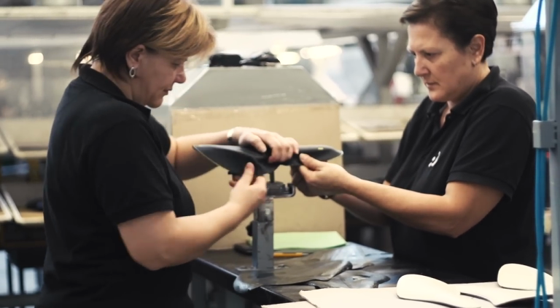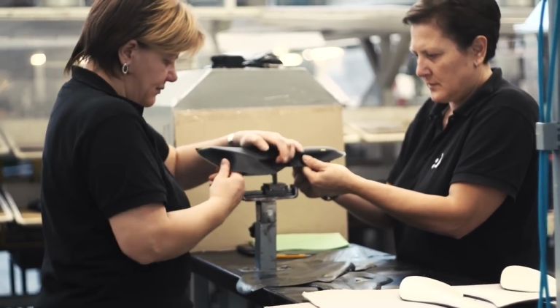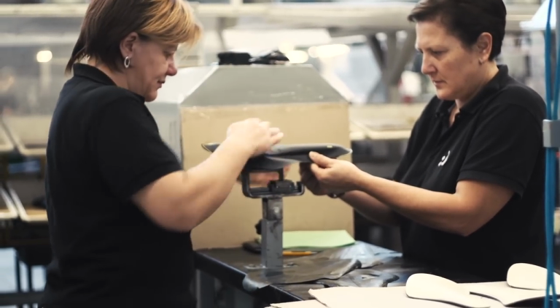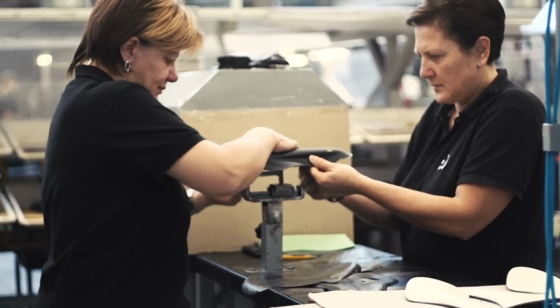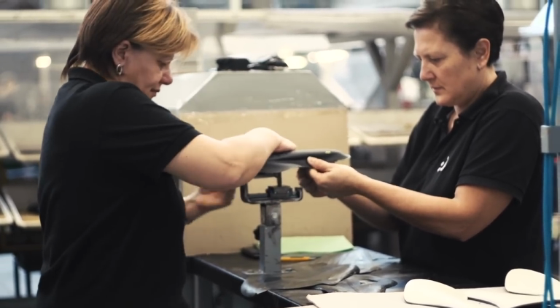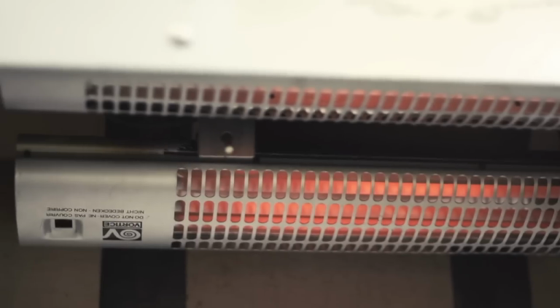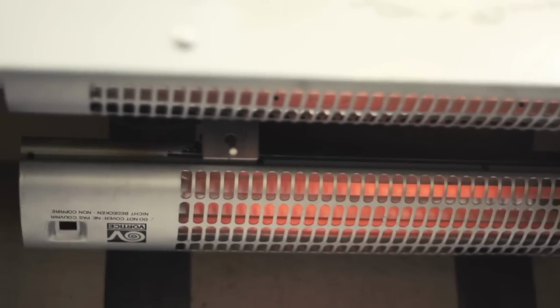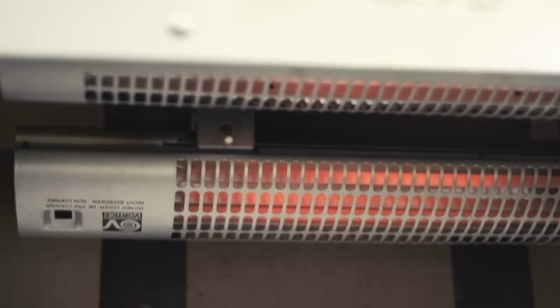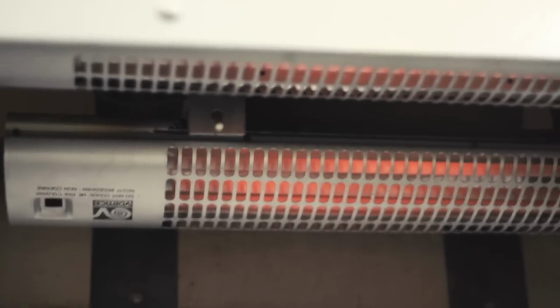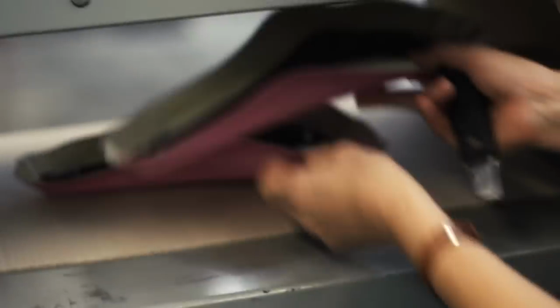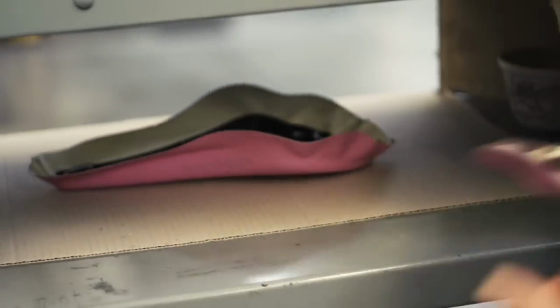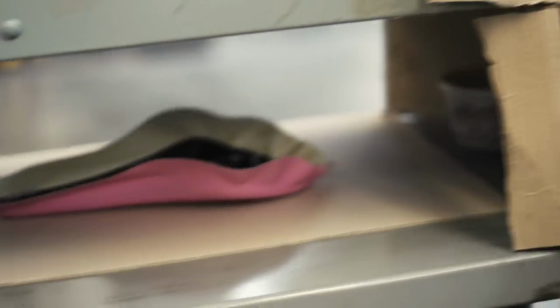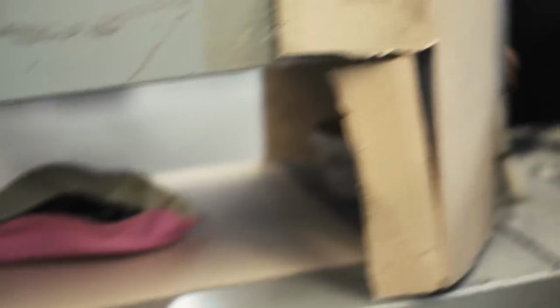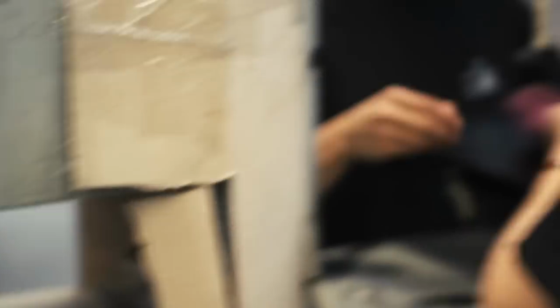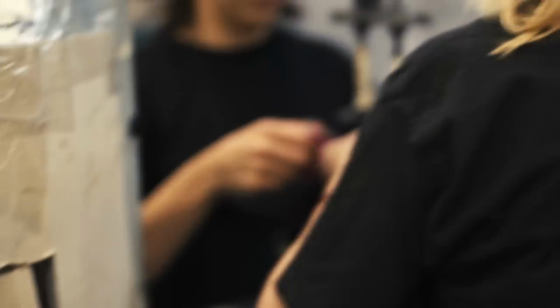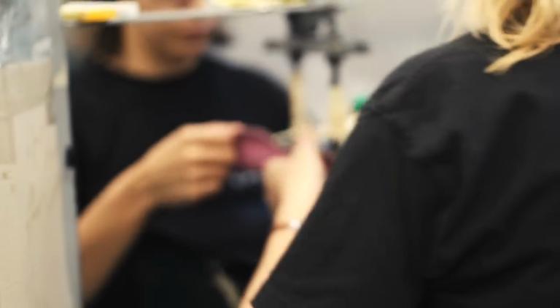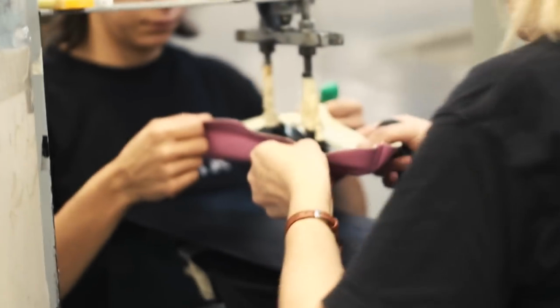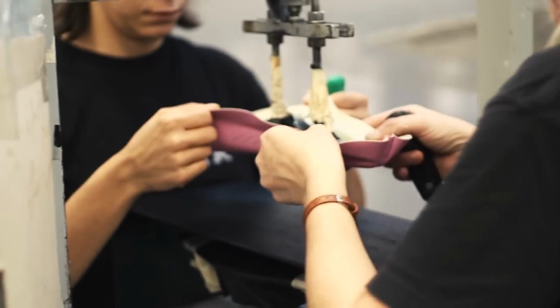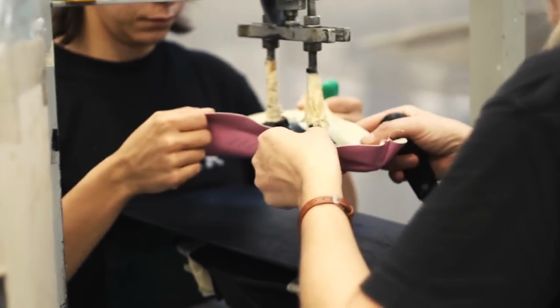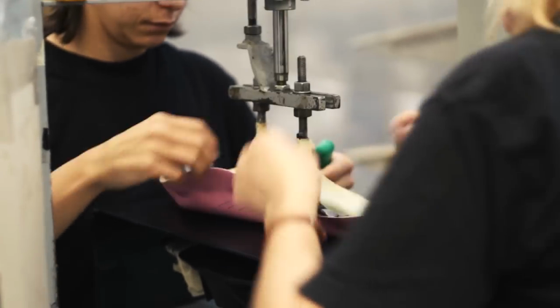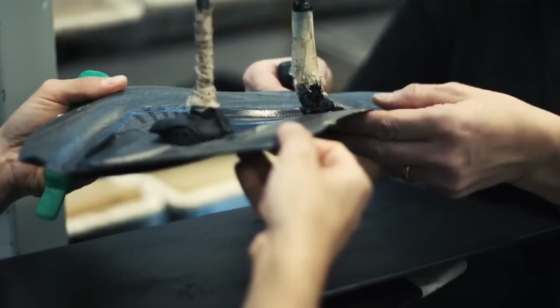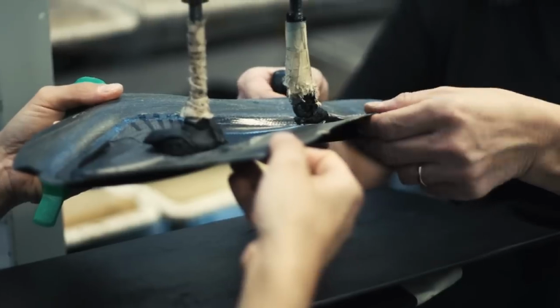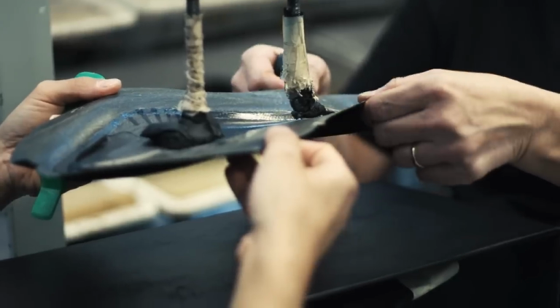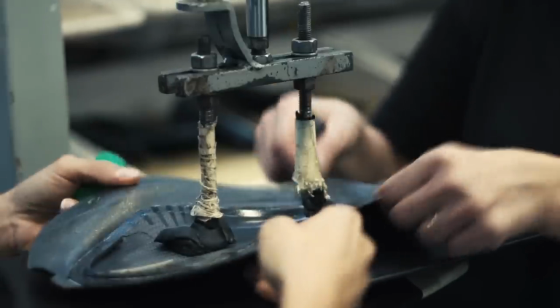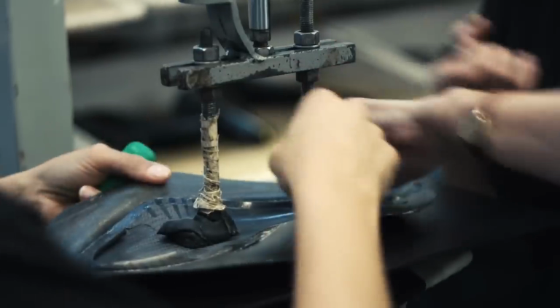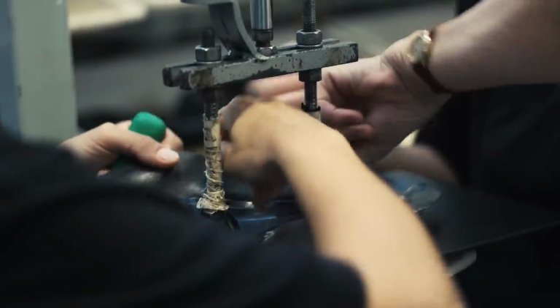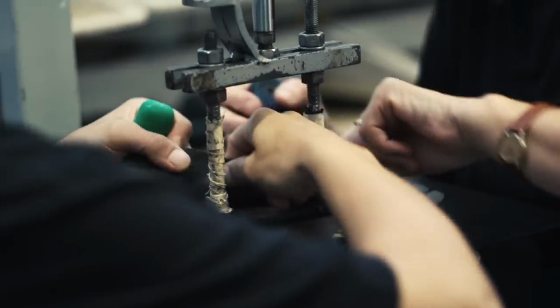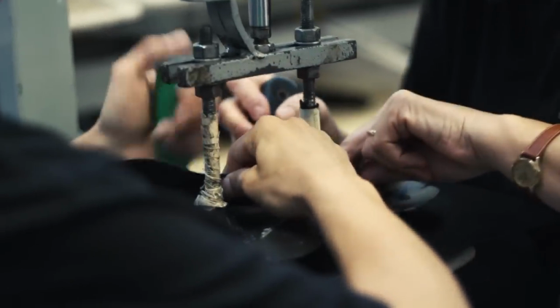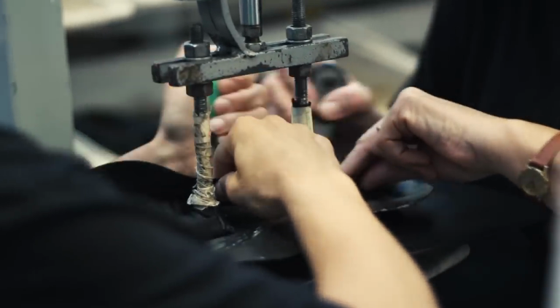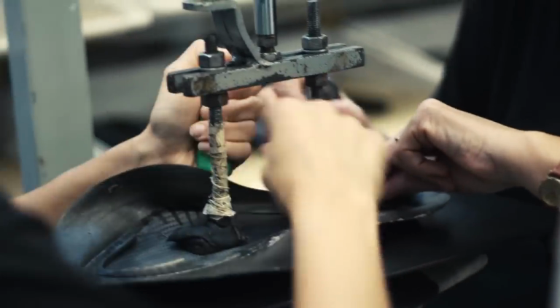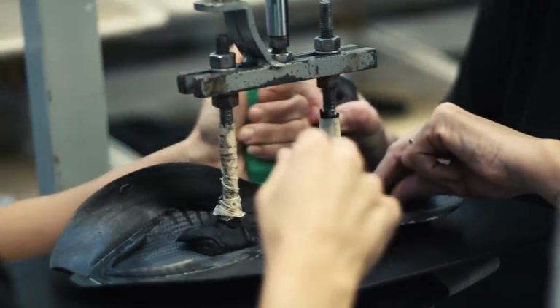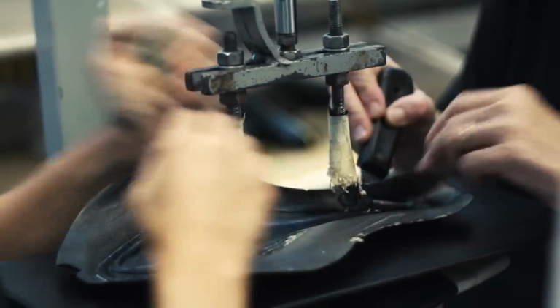The saddle is then briefly placed under some heat to allow pliability of the cover, before being sent on to the next couple on the production line, who stick down the underside. Any excess is then cut off and discarded.